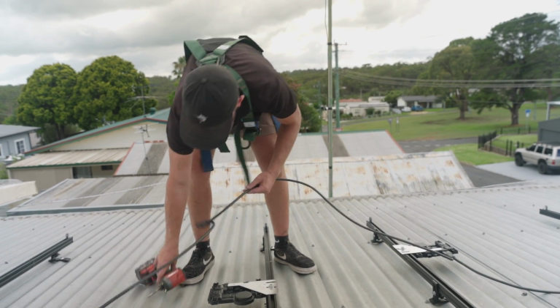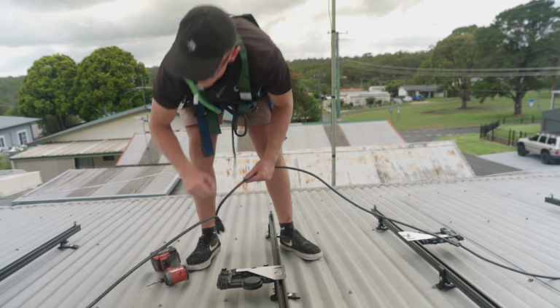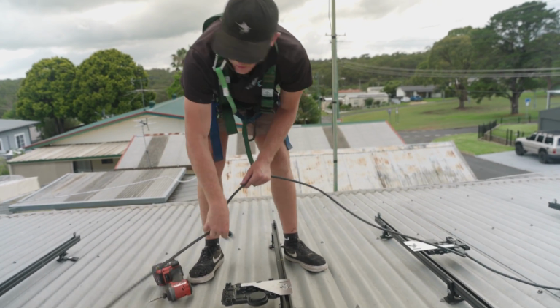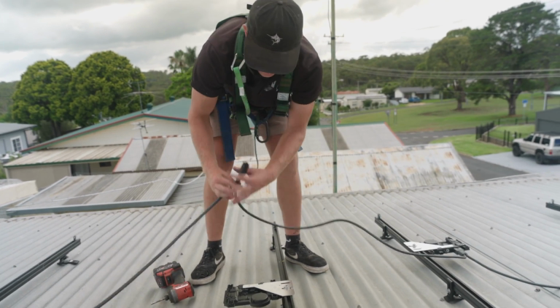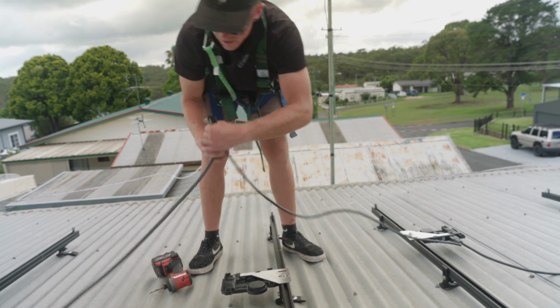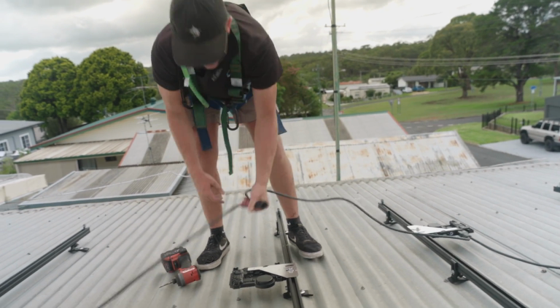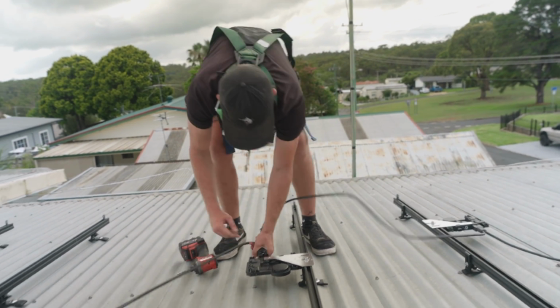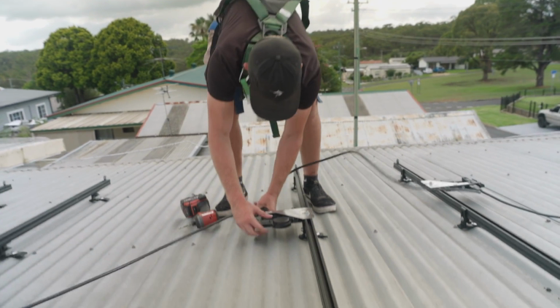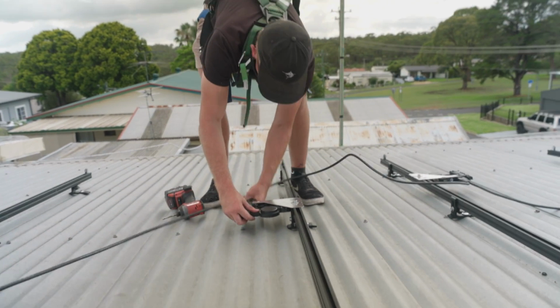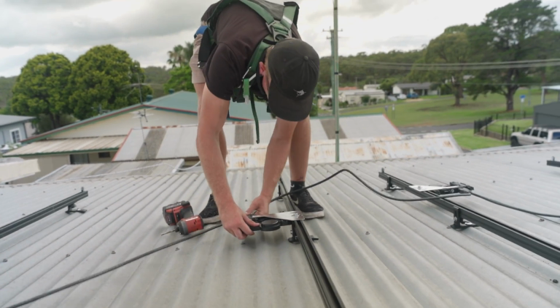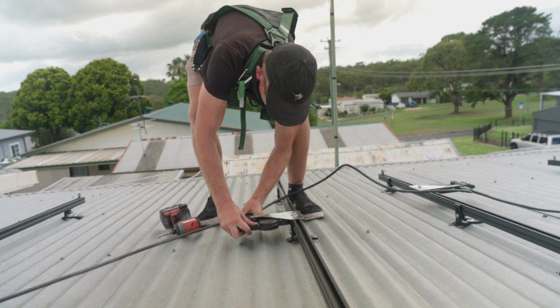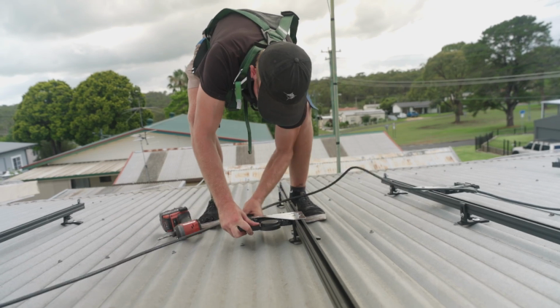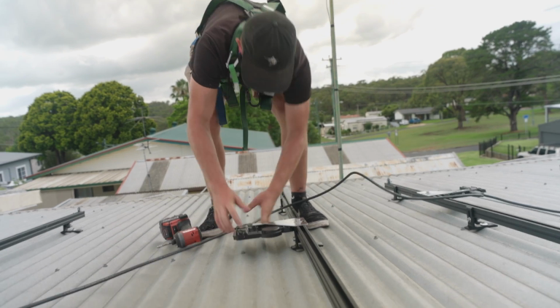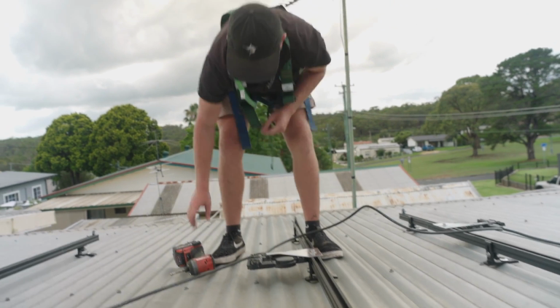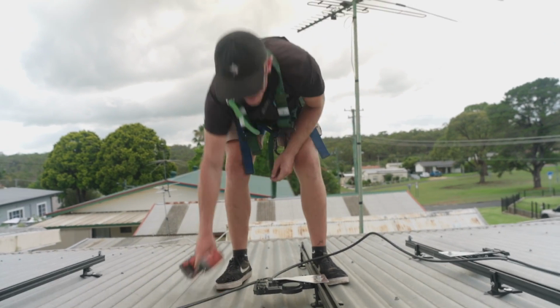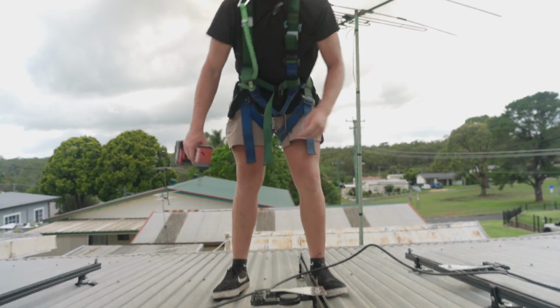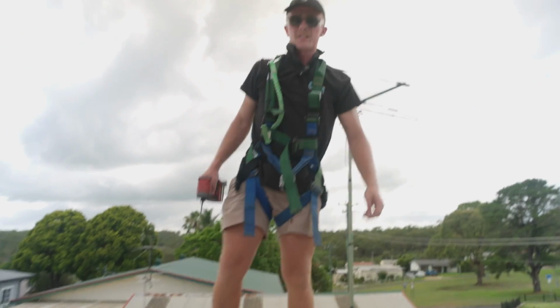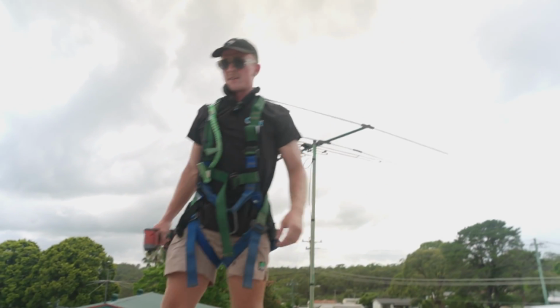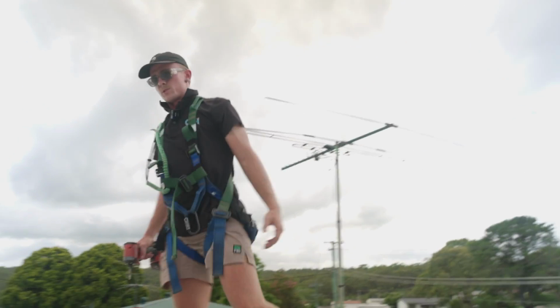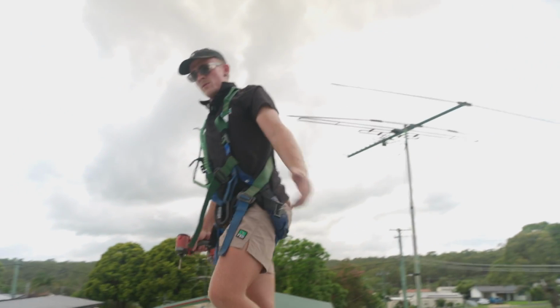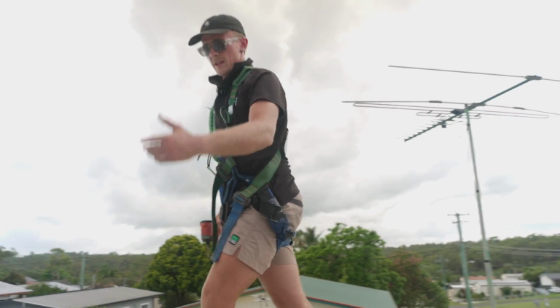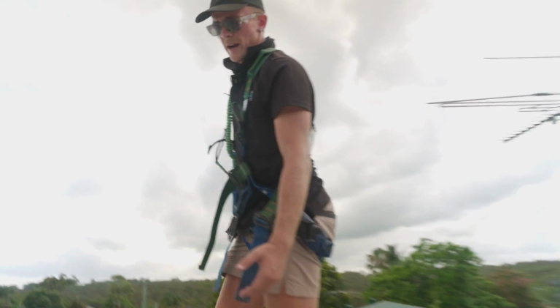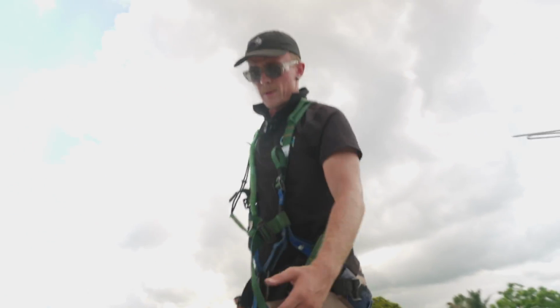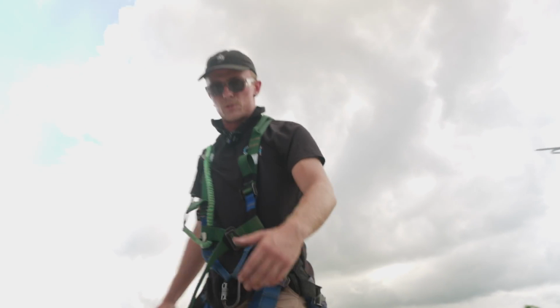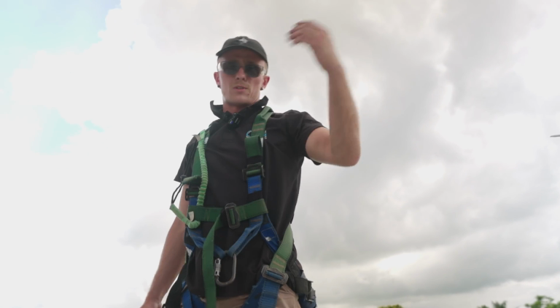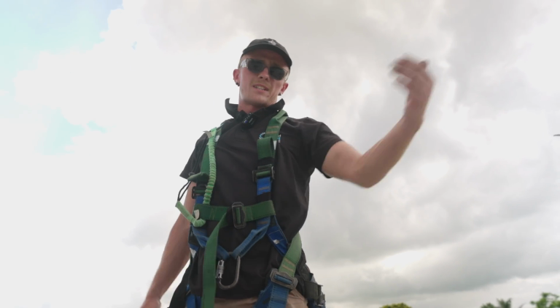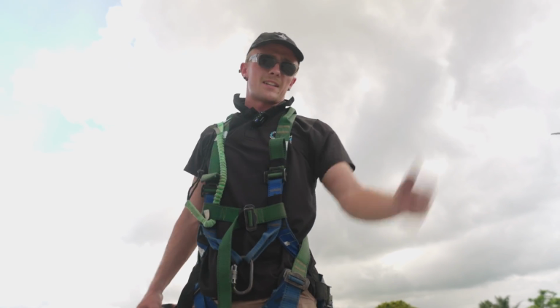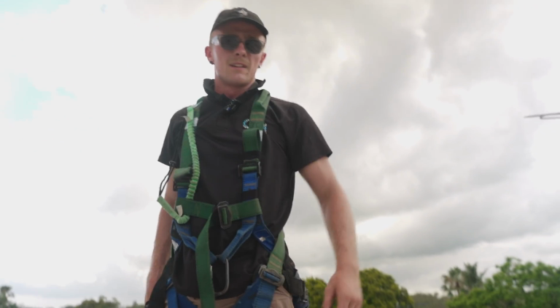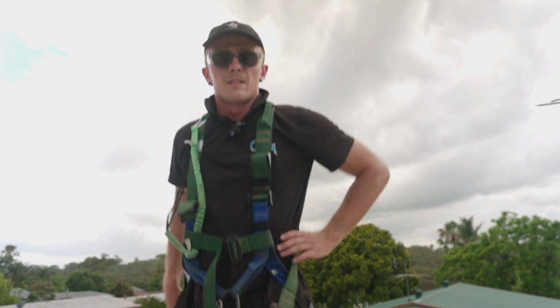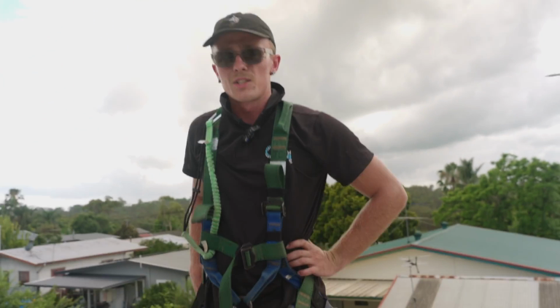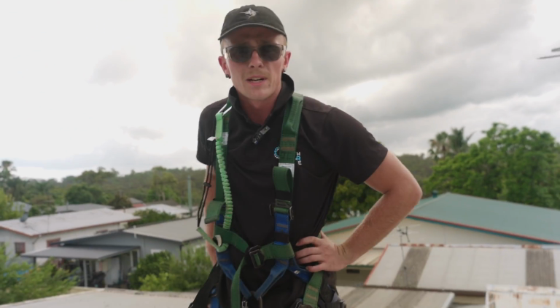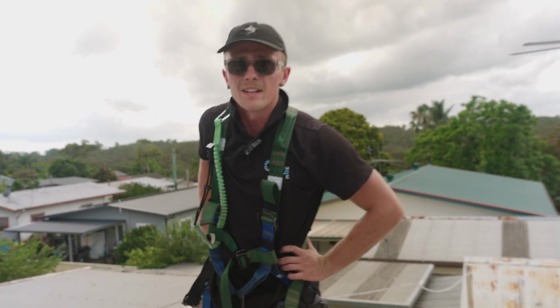We just got to plug in our AC Q cable to ensure that there's power running through these so they're able to power up, produce, and turn the DC into AC clean energy going back to the house.